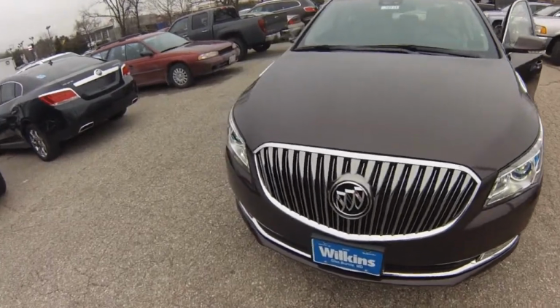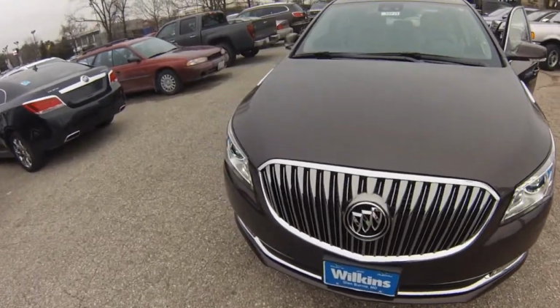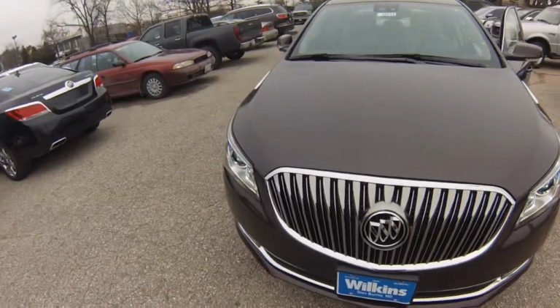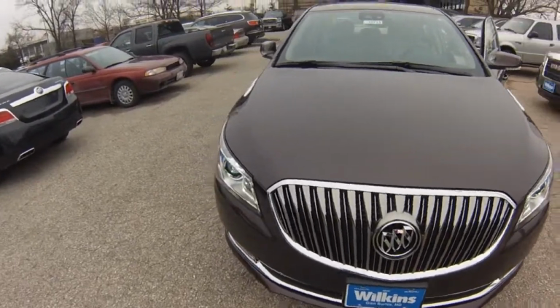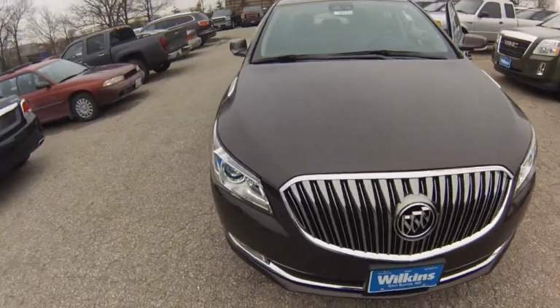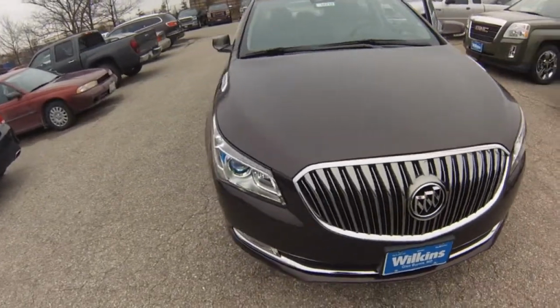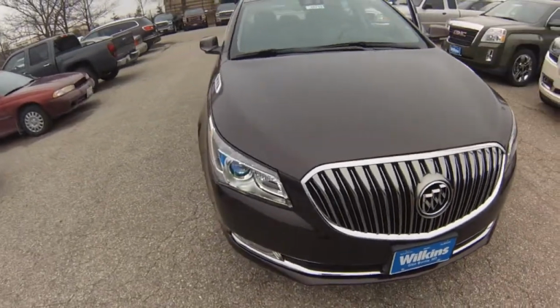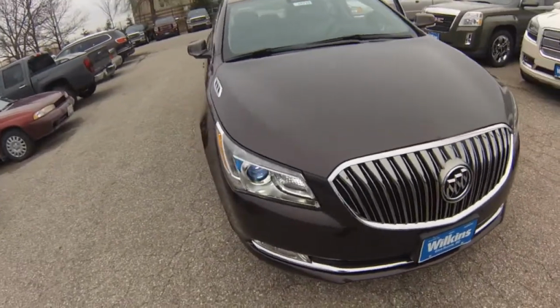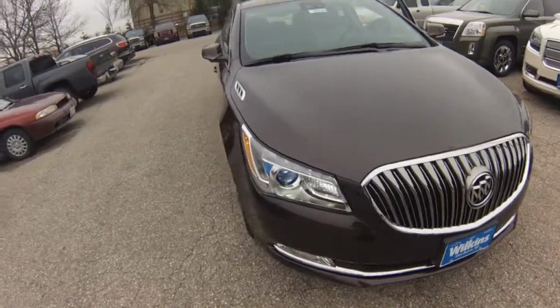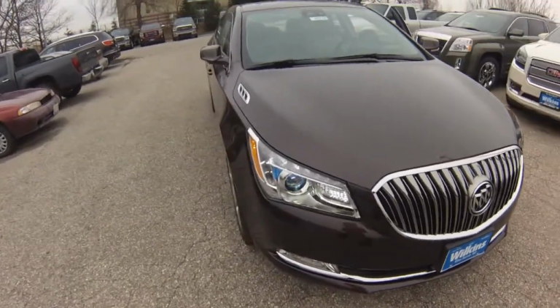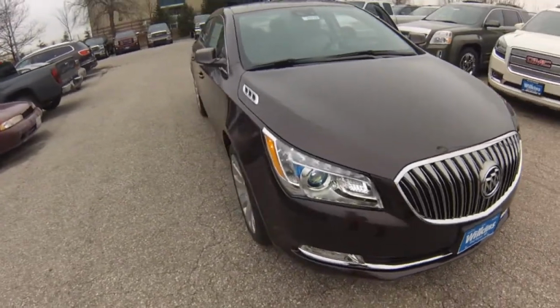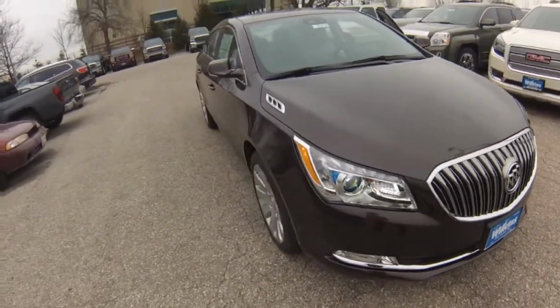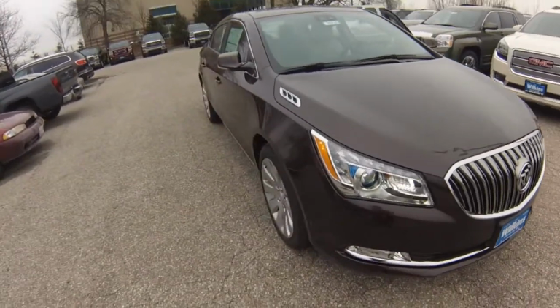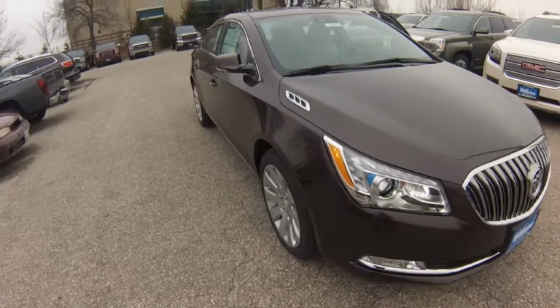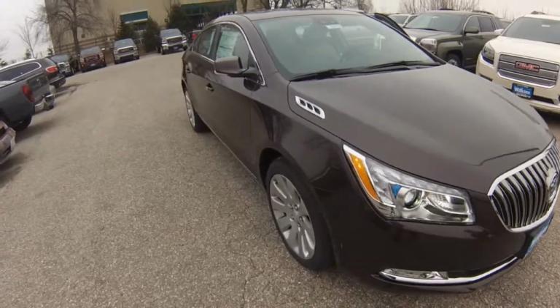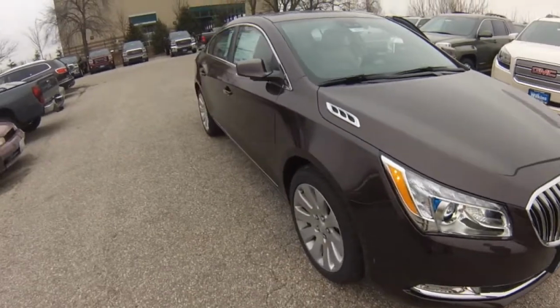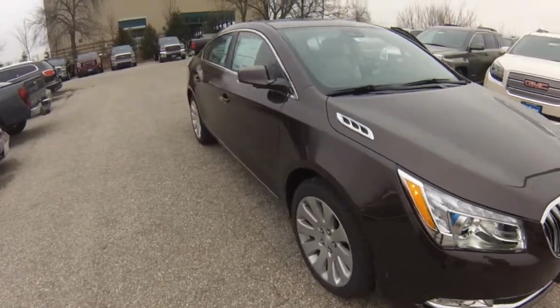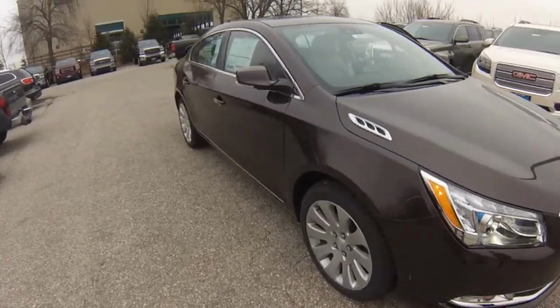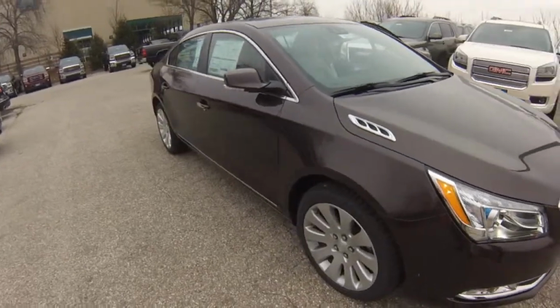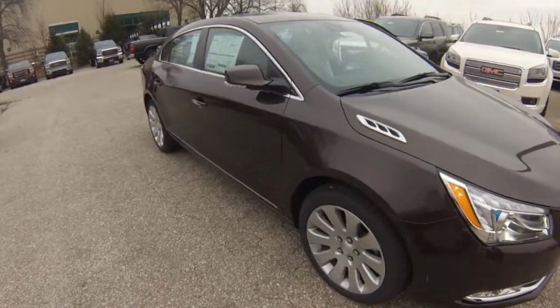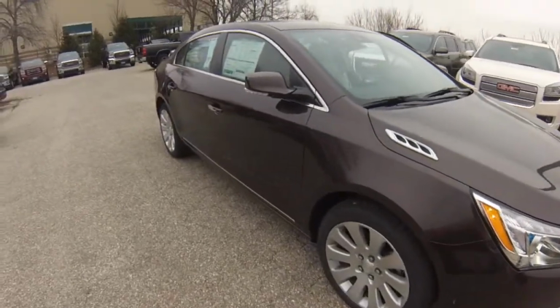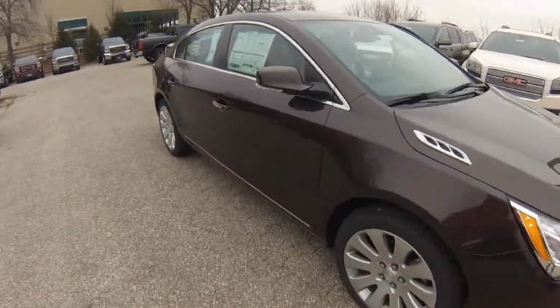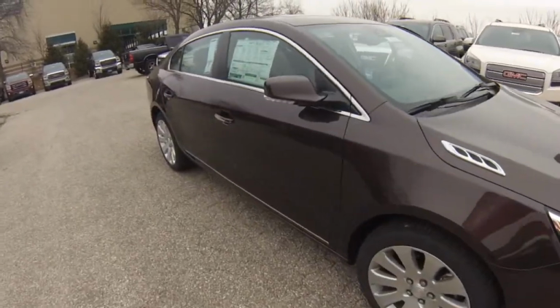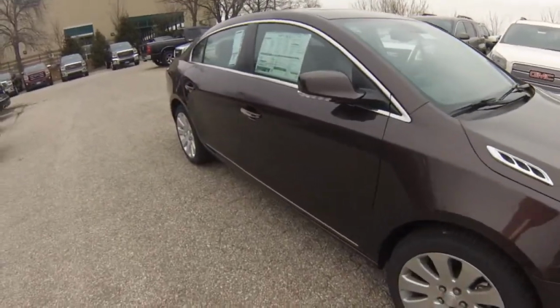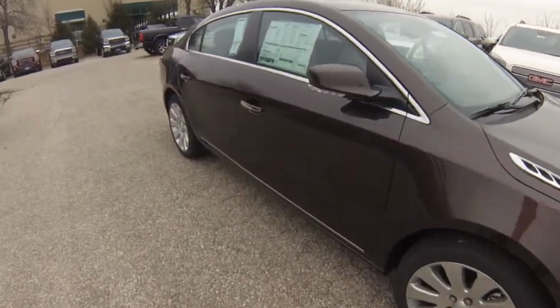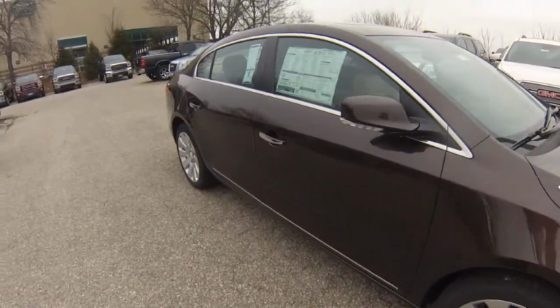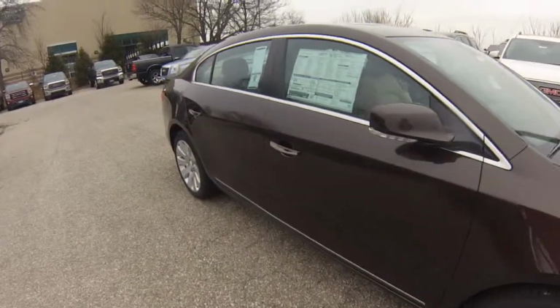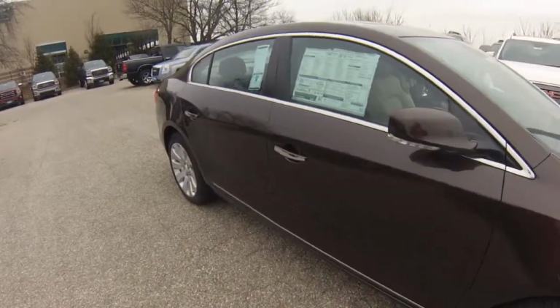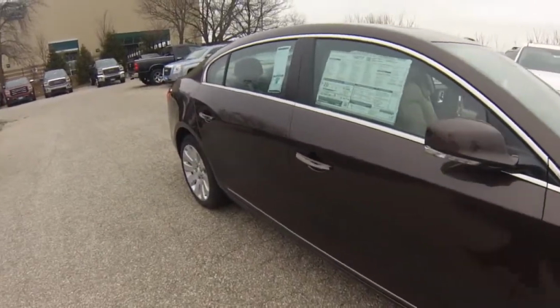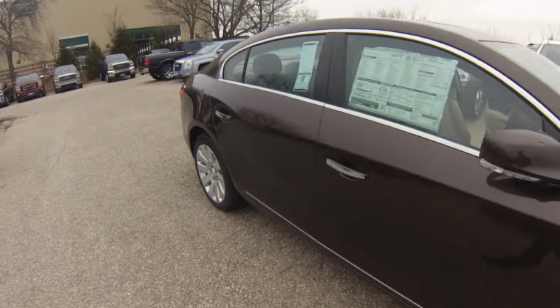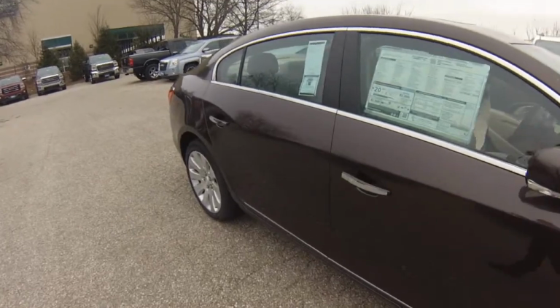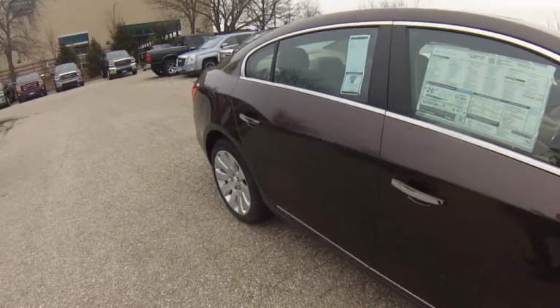I'm going to personally show you the 2015 Buick LaCrosse. This specific model is in the dark chocolate paint color and is the limited trim.